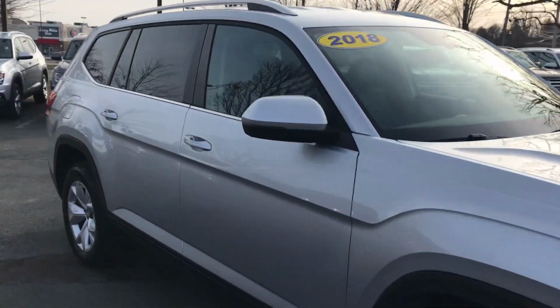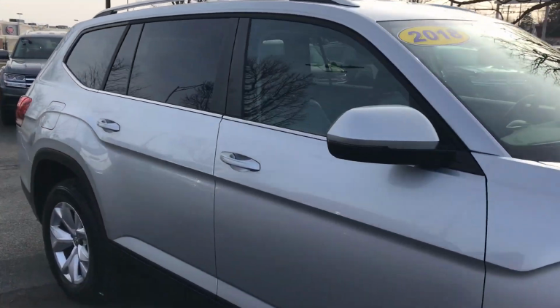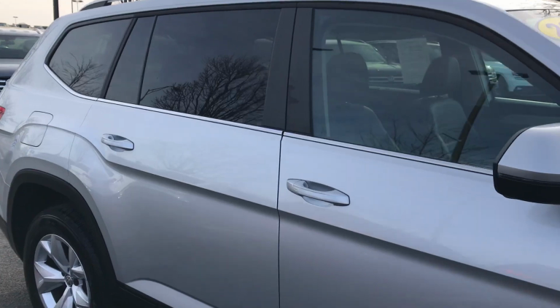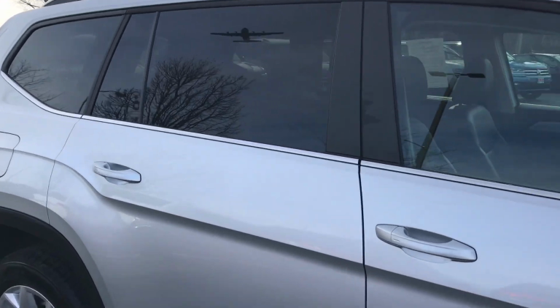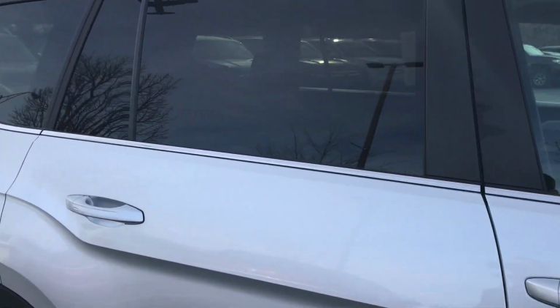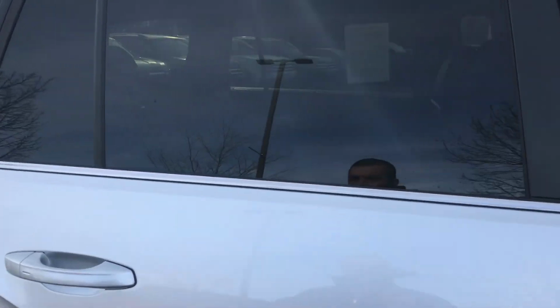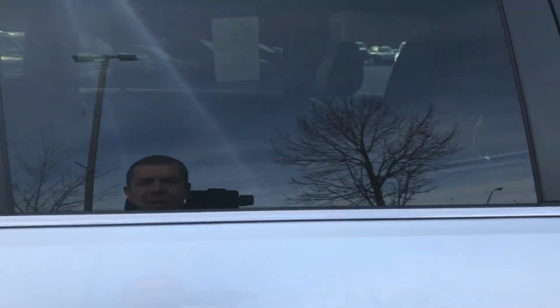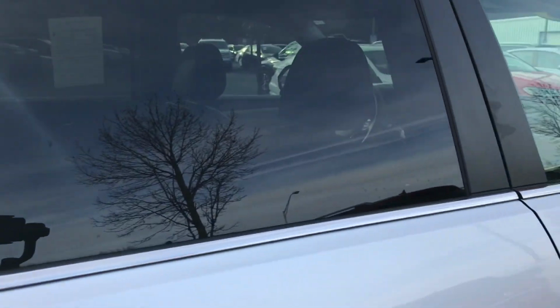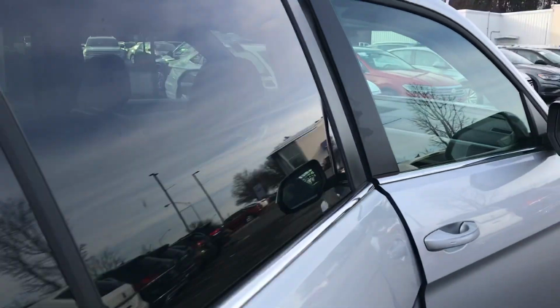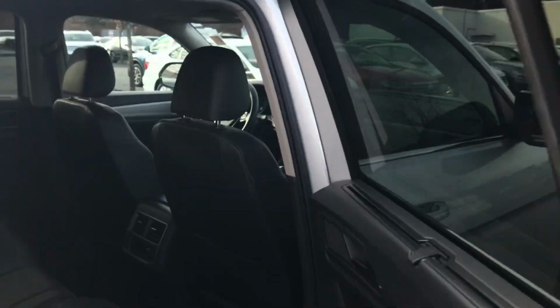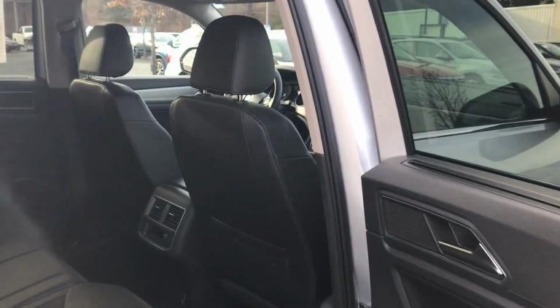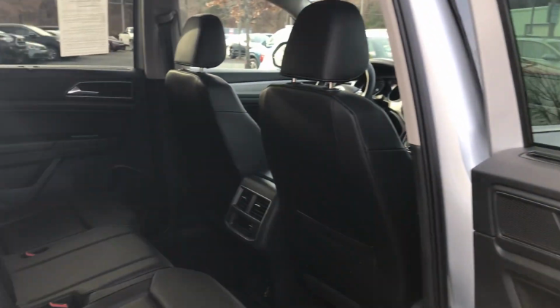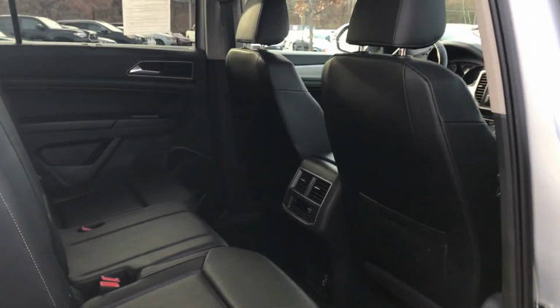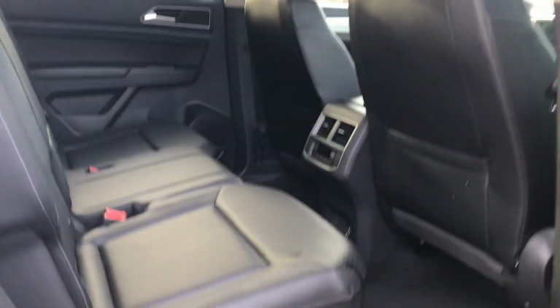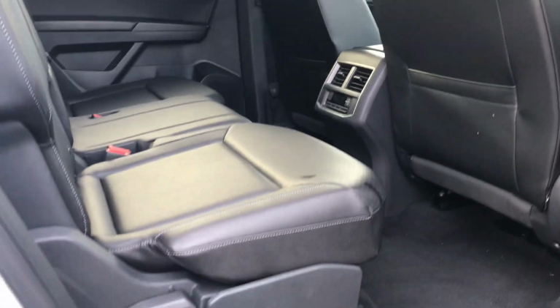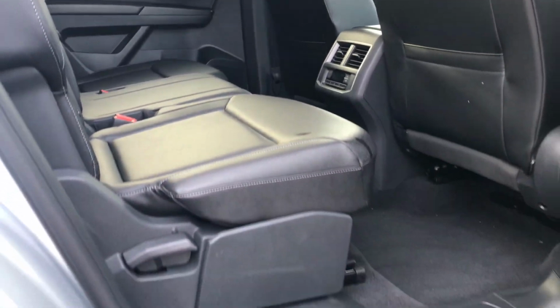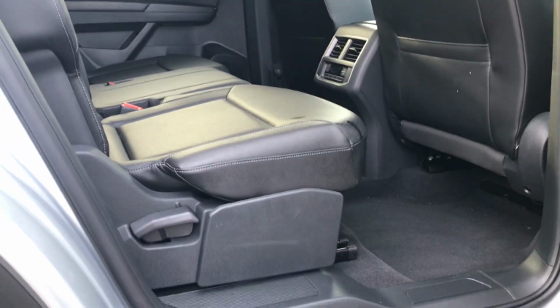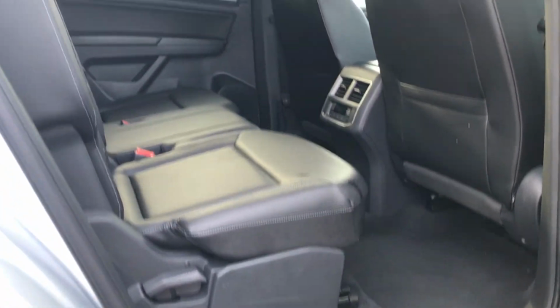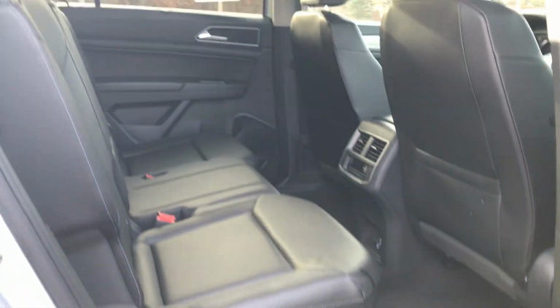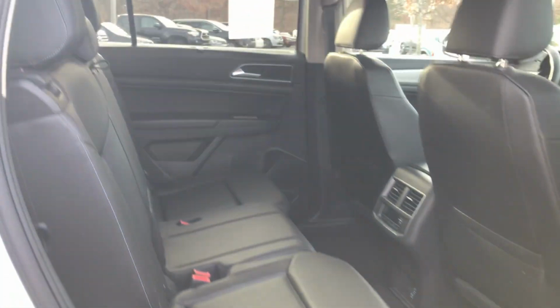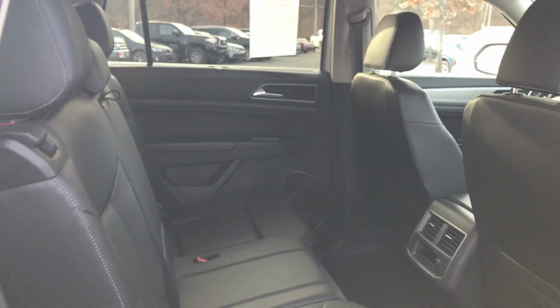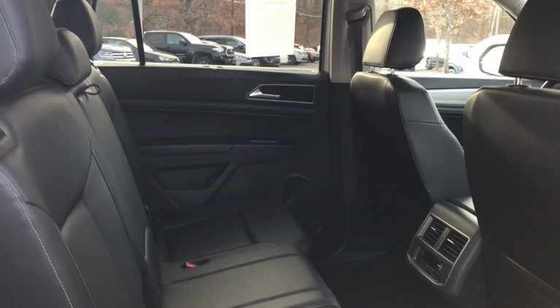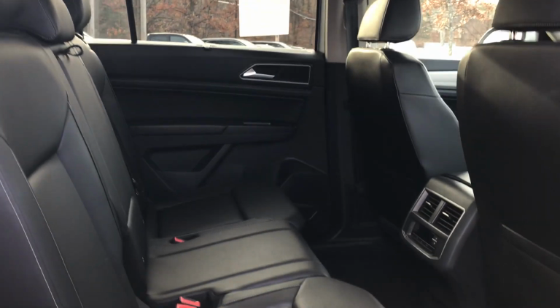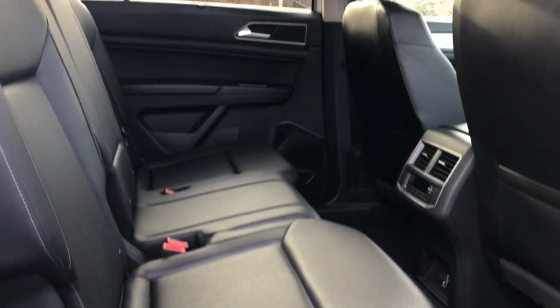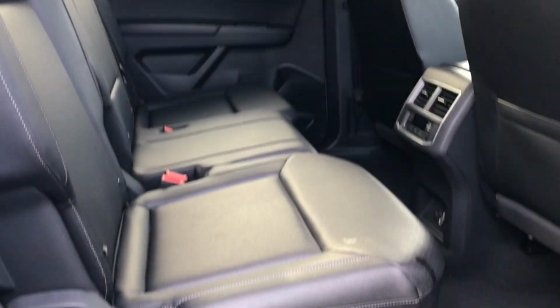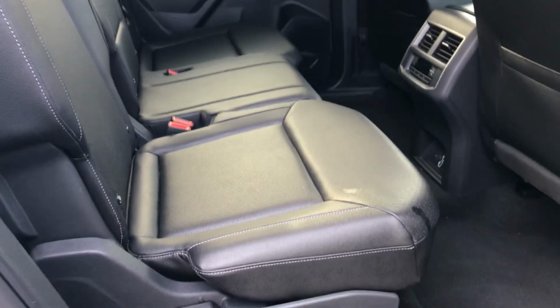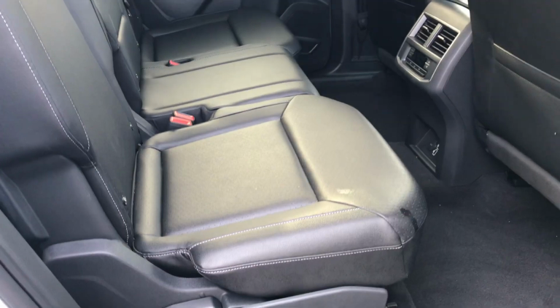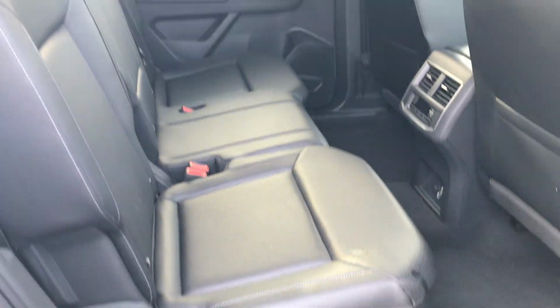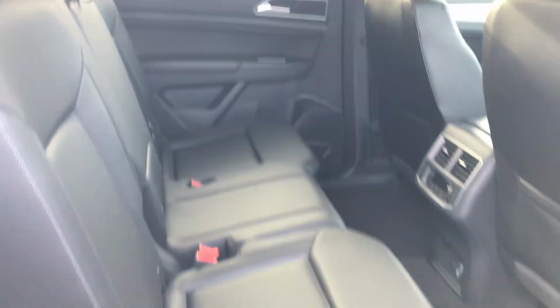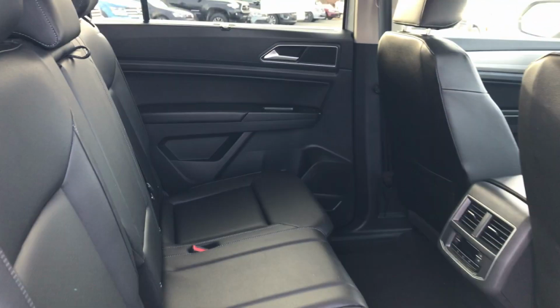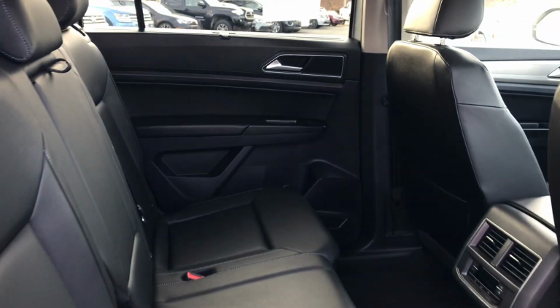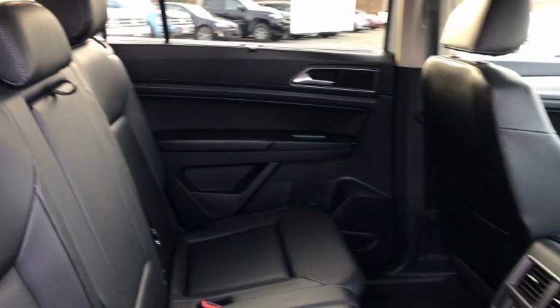Check out the interior here — never mind the airplanes above. This is a third-row vehicle. If you haven't checked out an Atlas, definitely stop by. We have a couple of pre-owned ones and we also have some brand new ones.